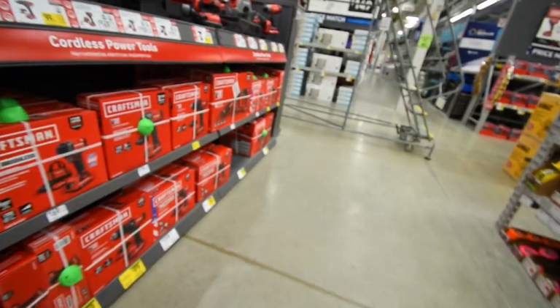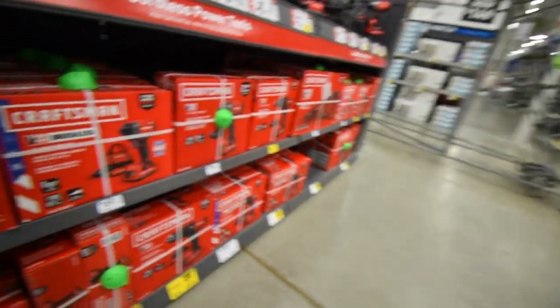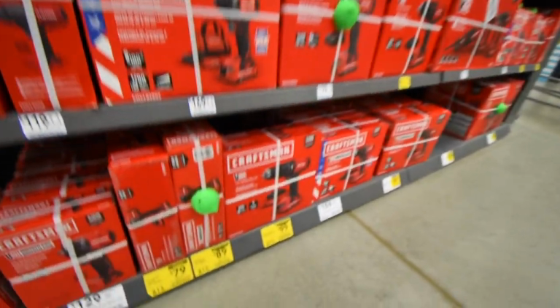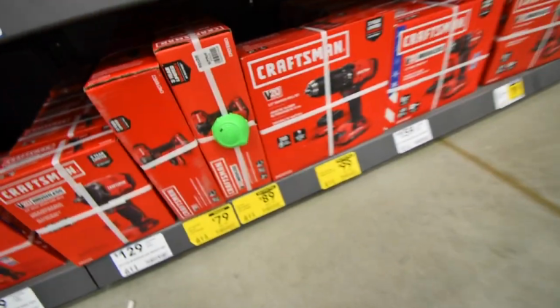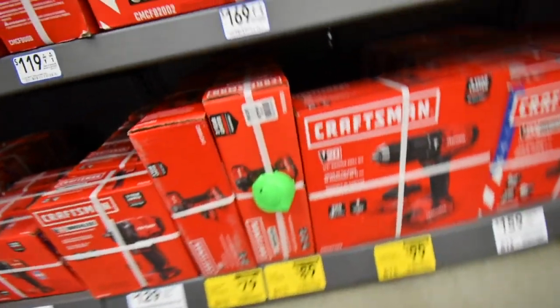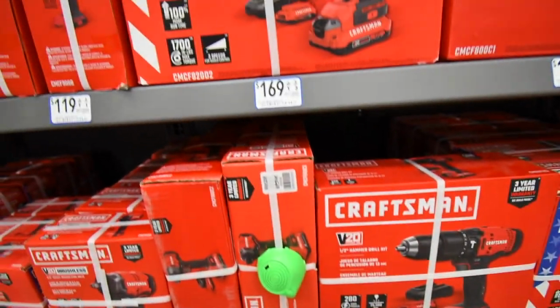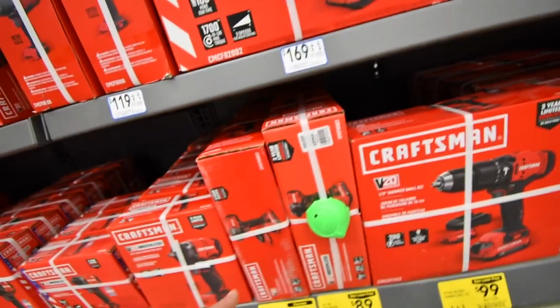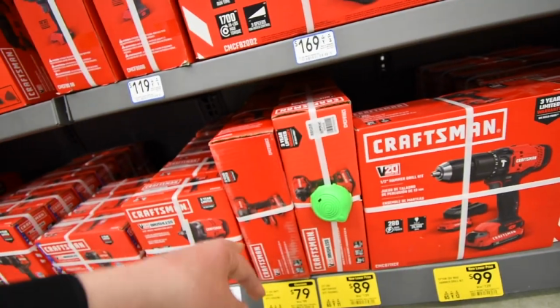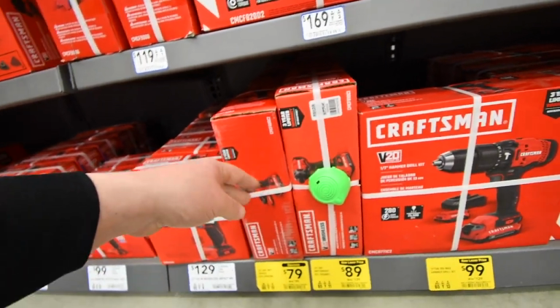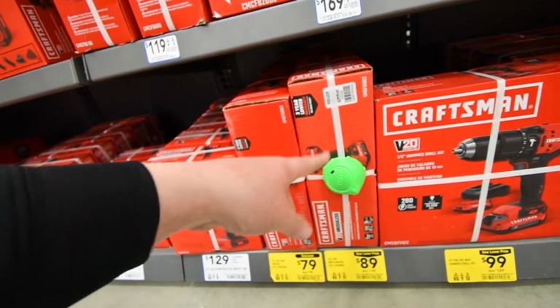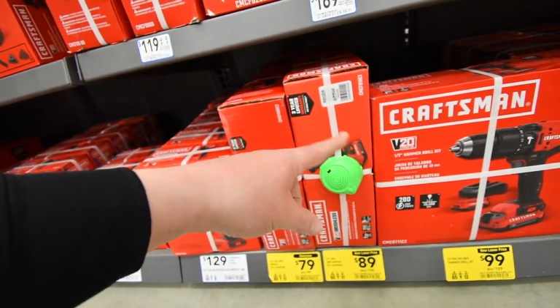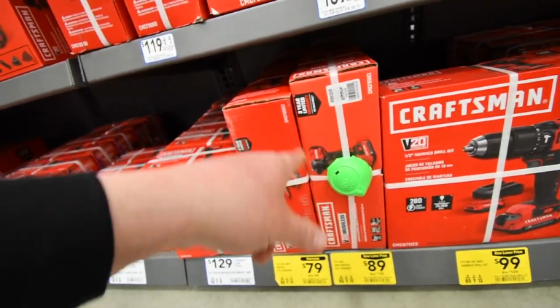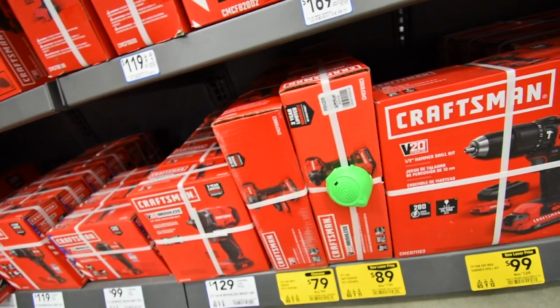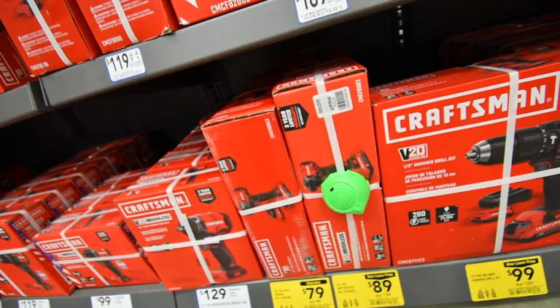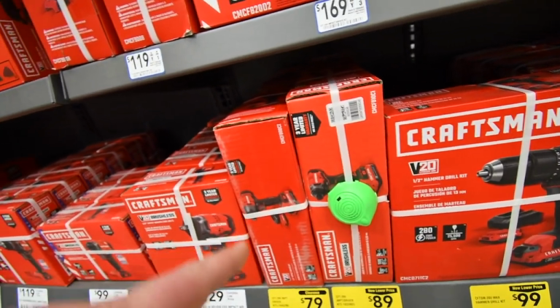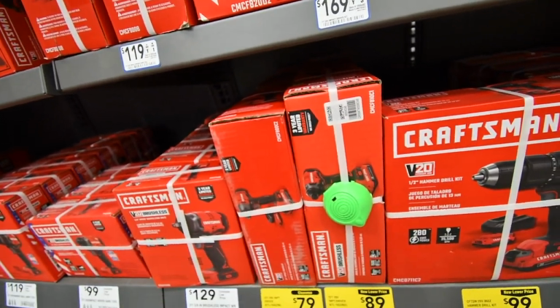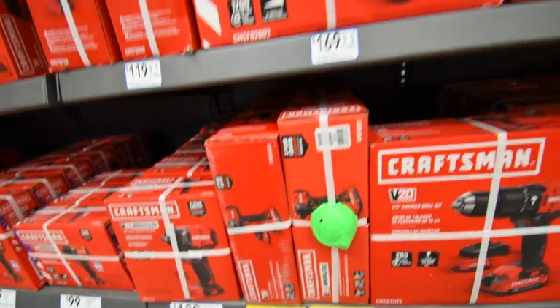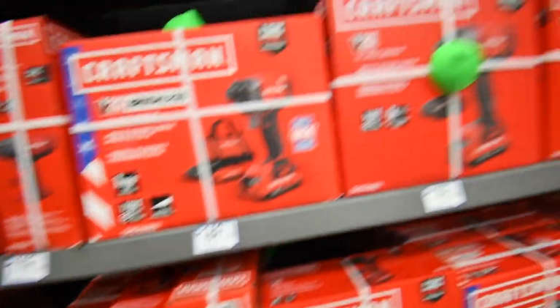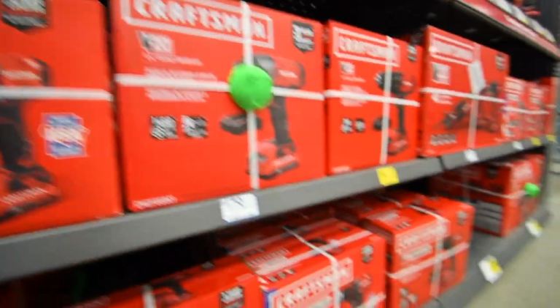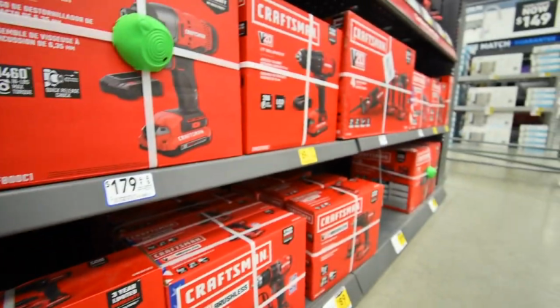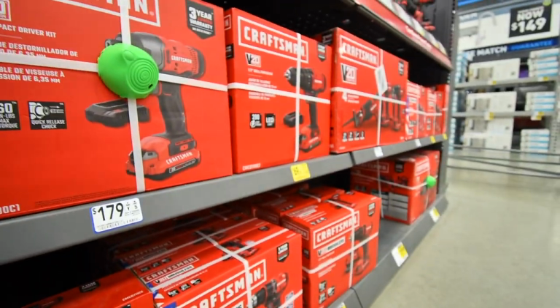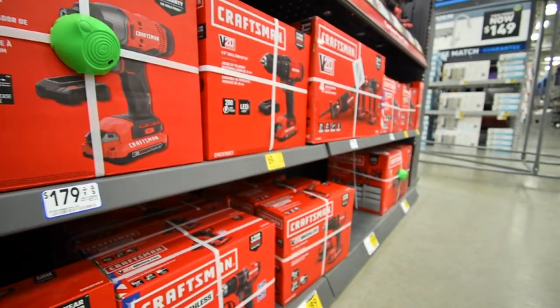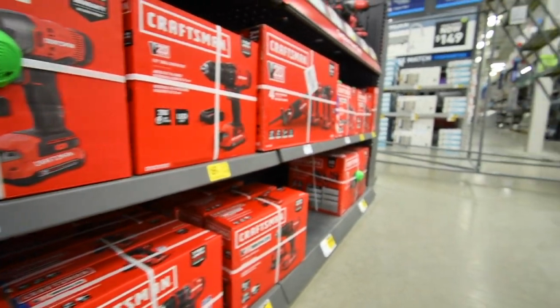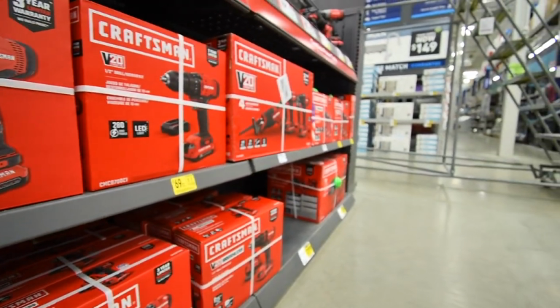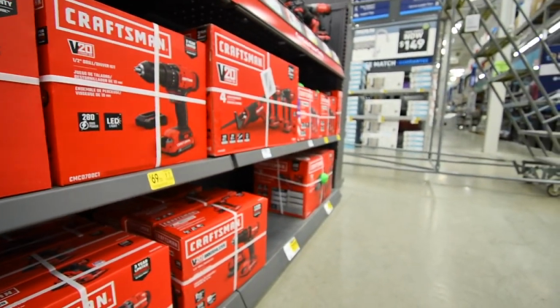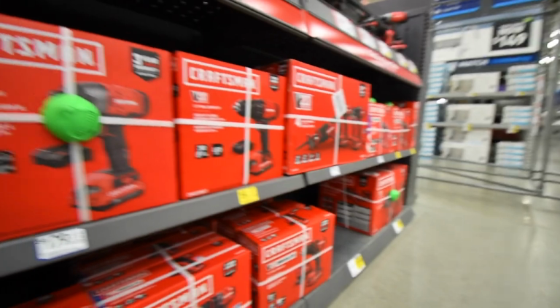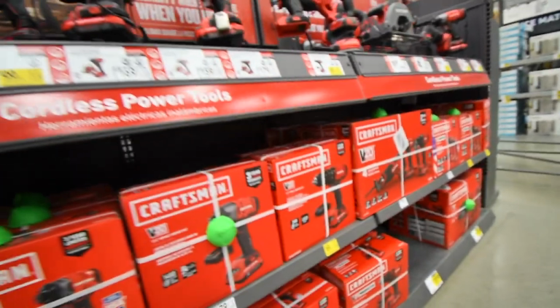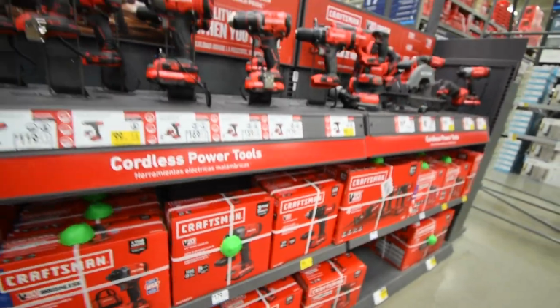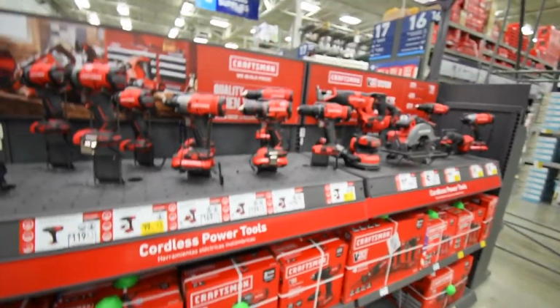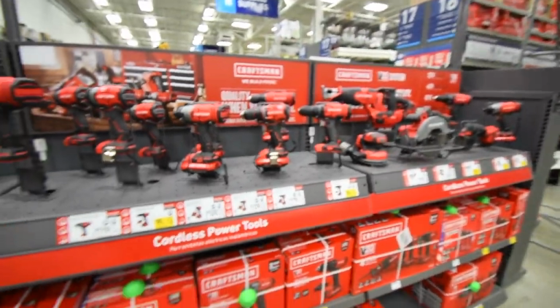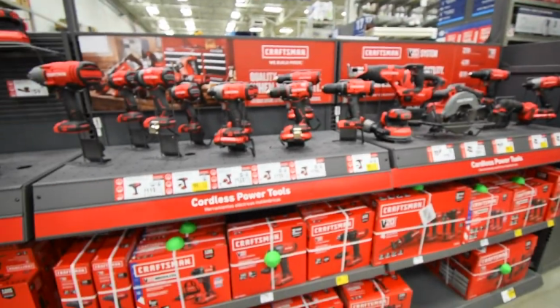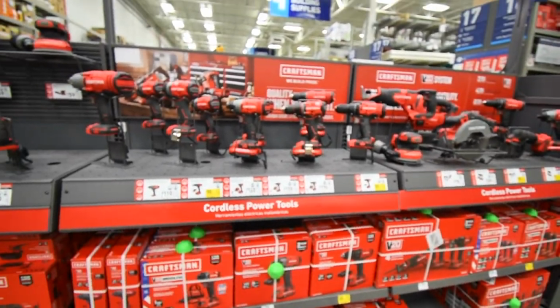These are for the kits that you just saw. So when it comes to Craftsman, that's pretty much it for that.